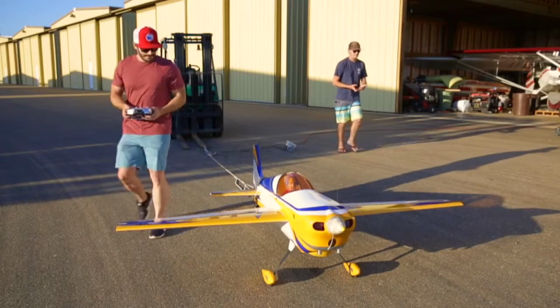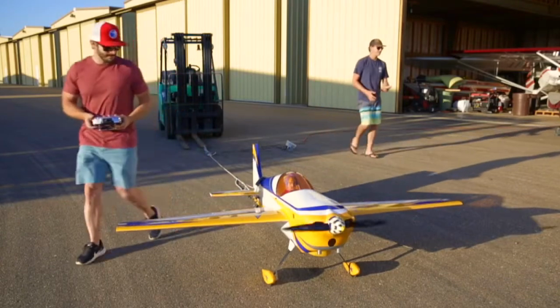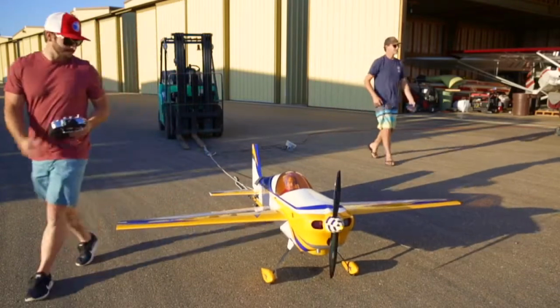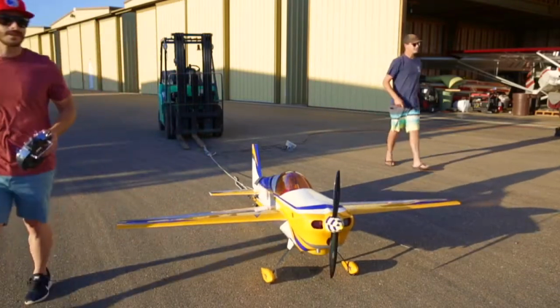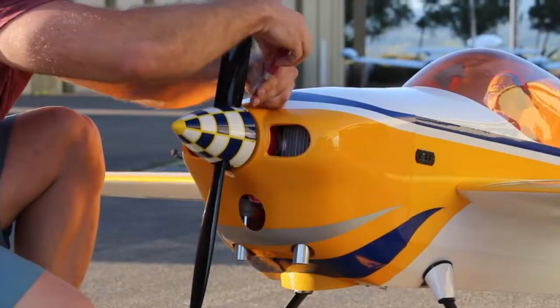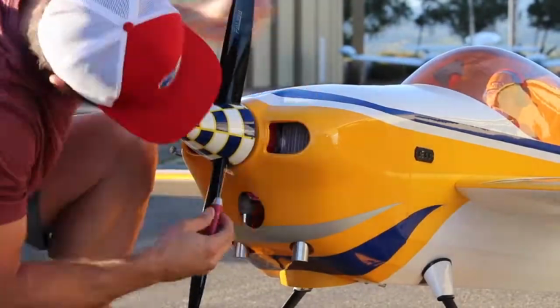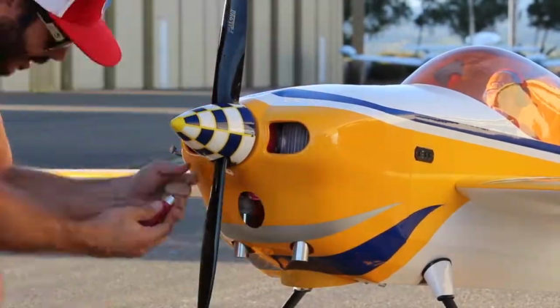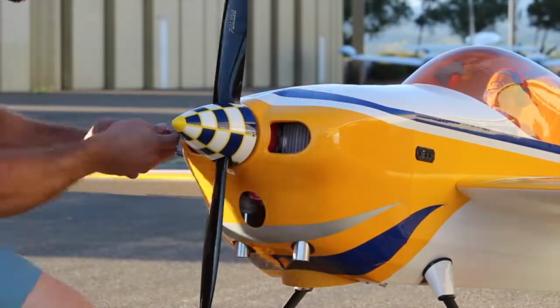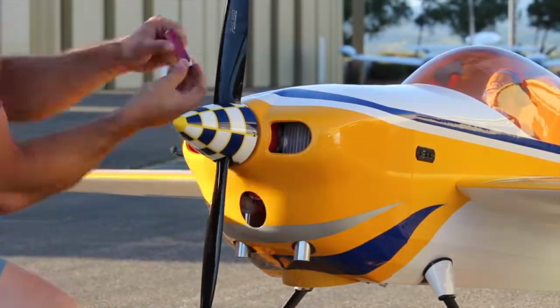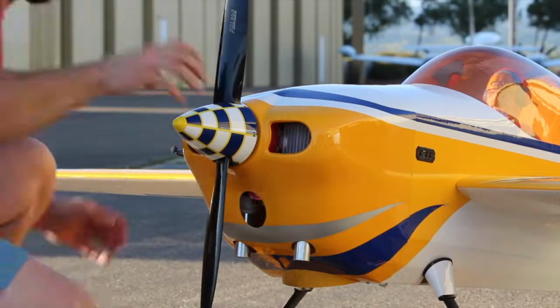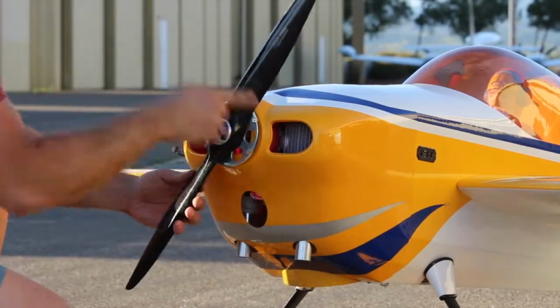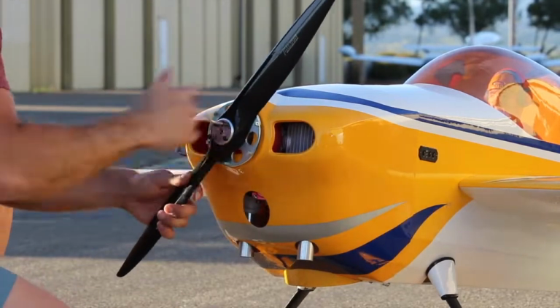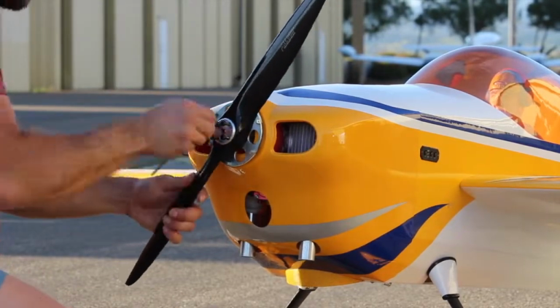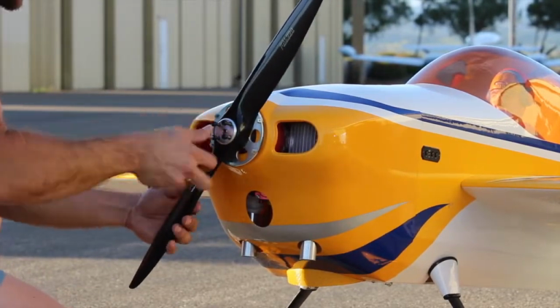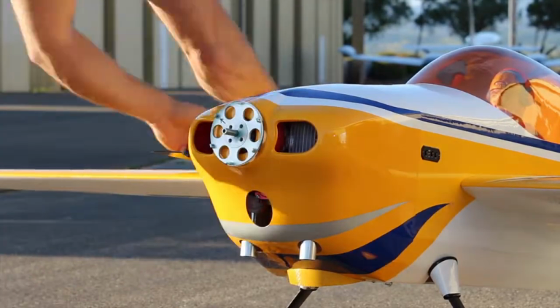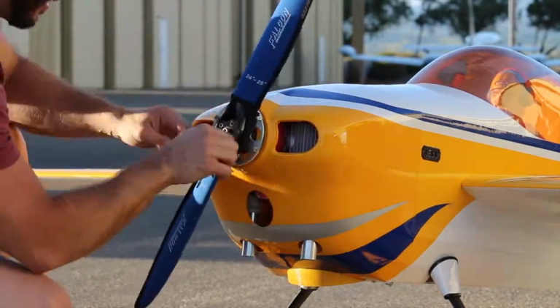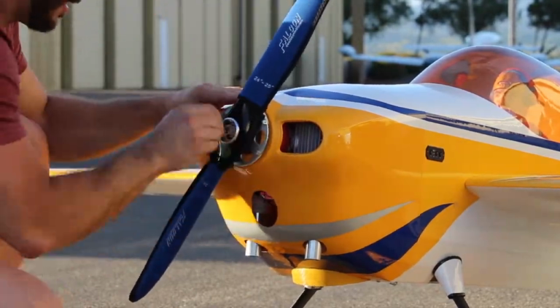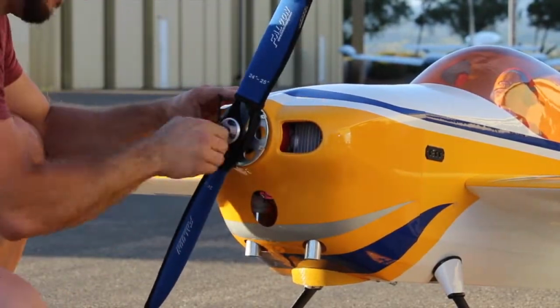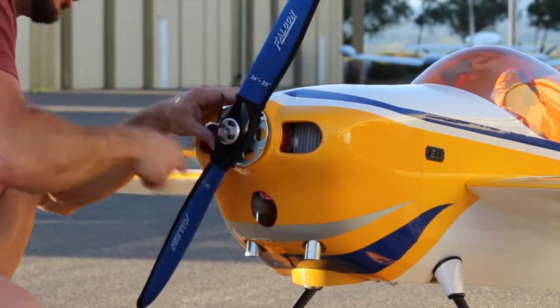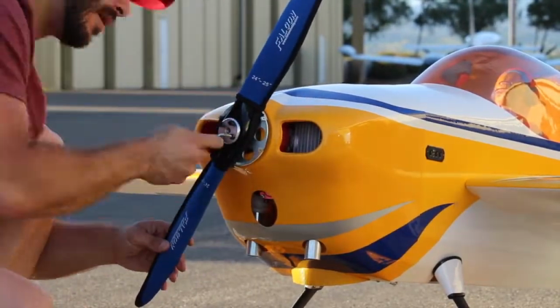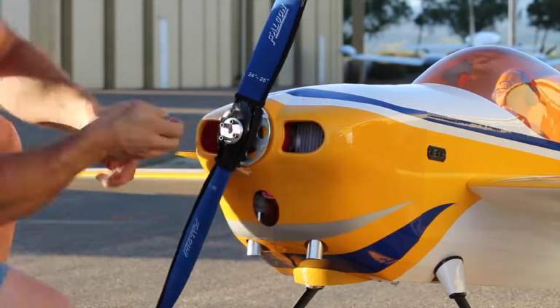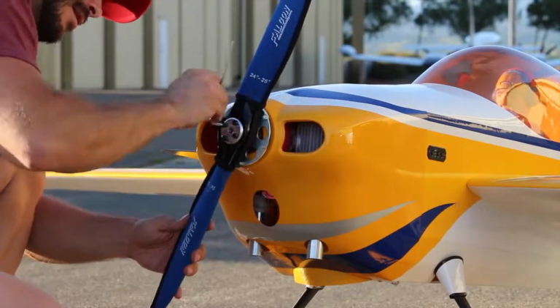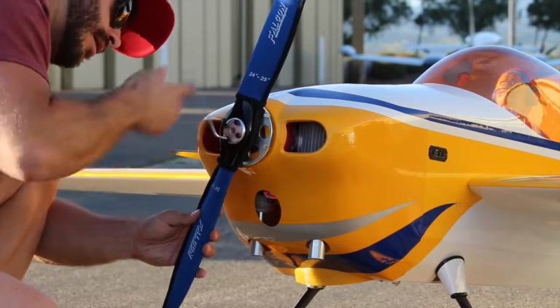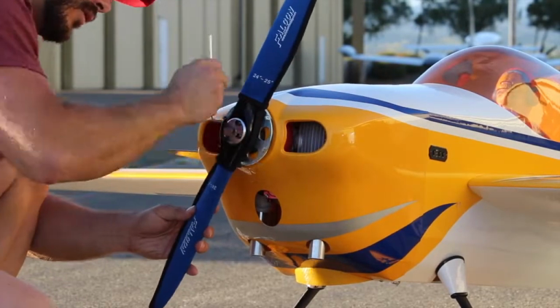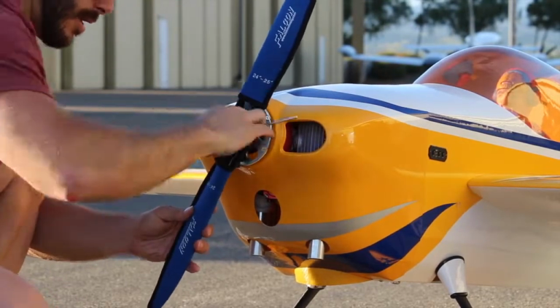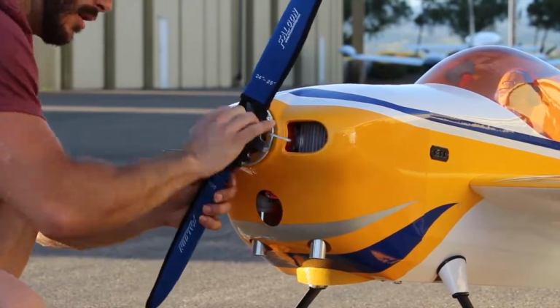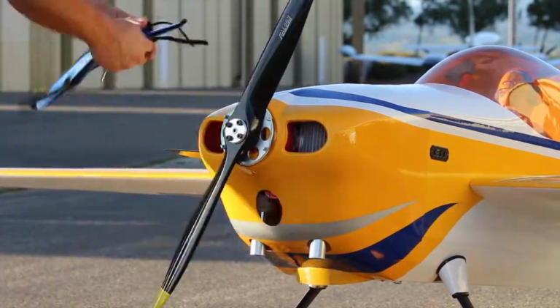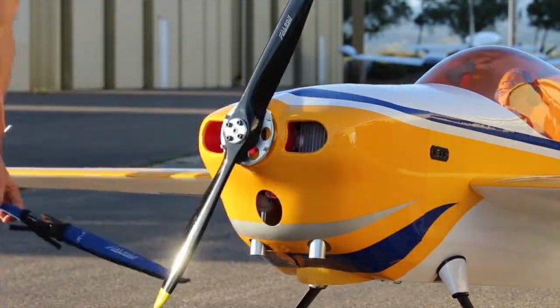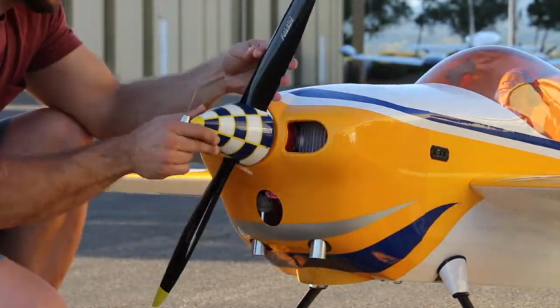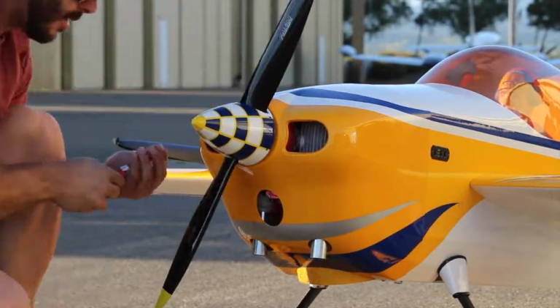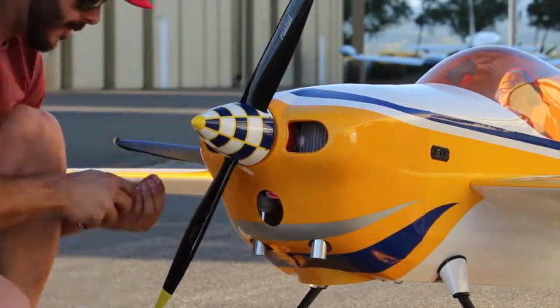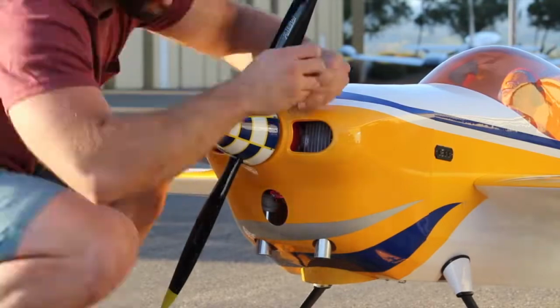In the previous clip you can see that we got 31 pounds of thrust. So that was static thrust. So now we're gonna change out the prop for the new 25 by 9 carbon fiber gas prop and let's see how this thing pulls.